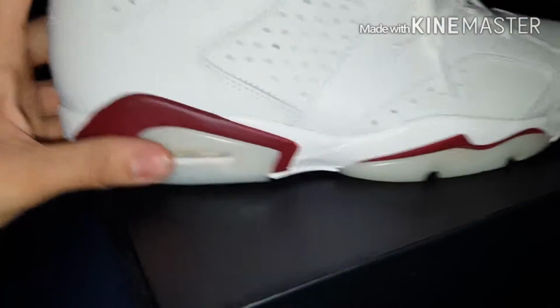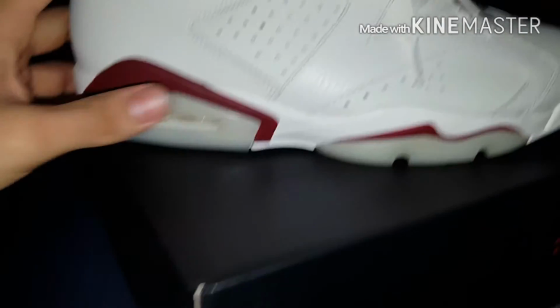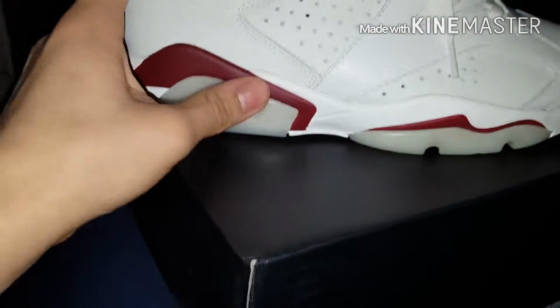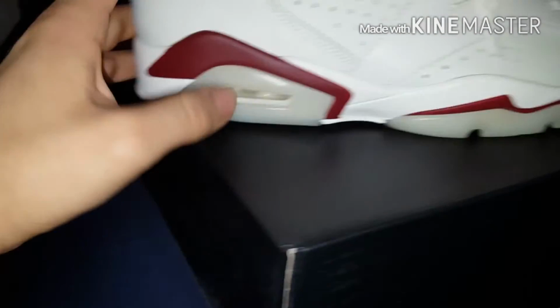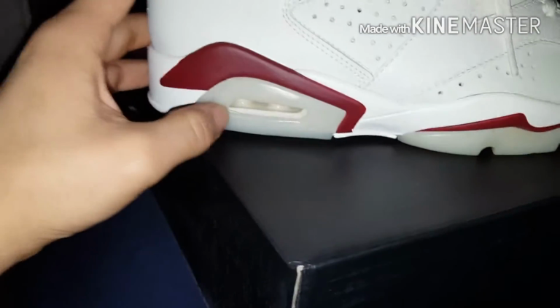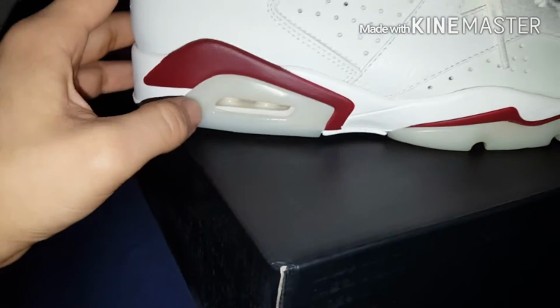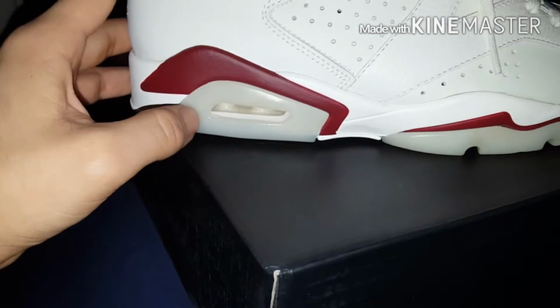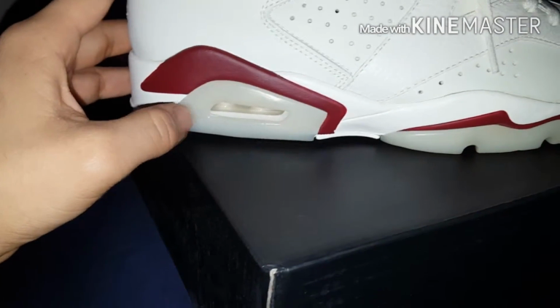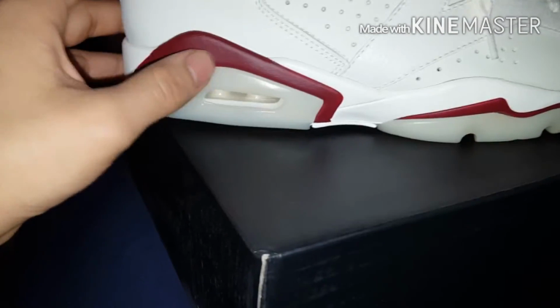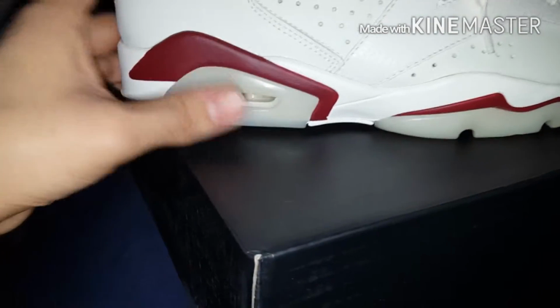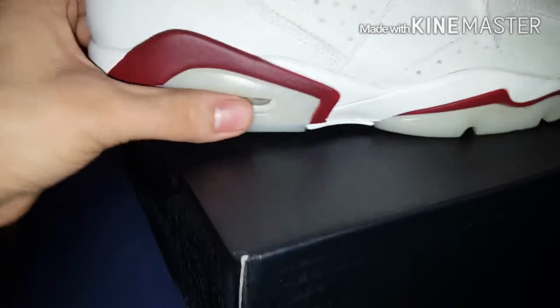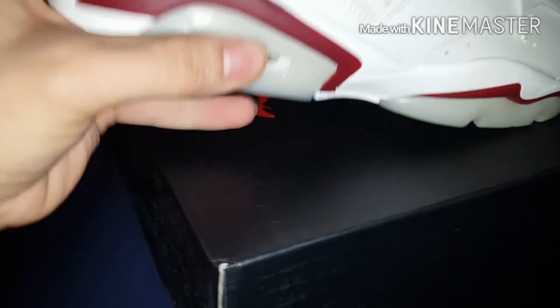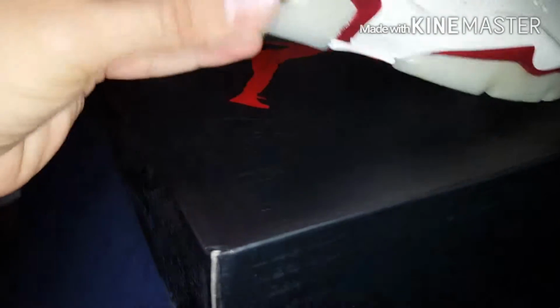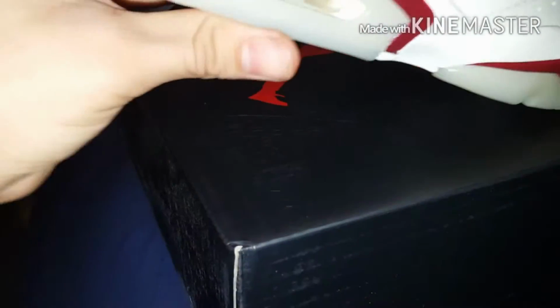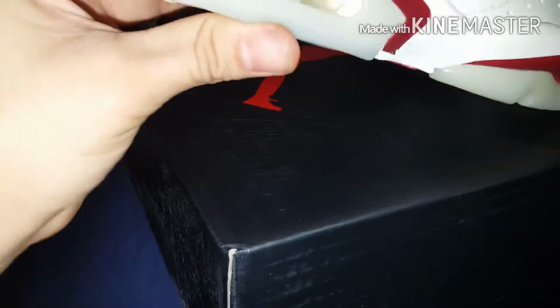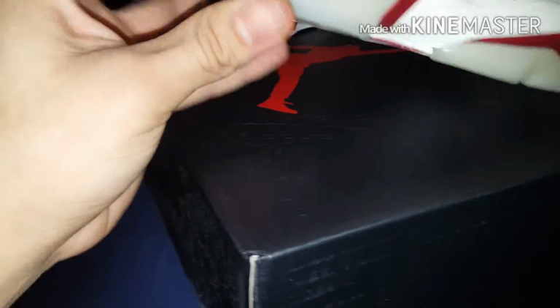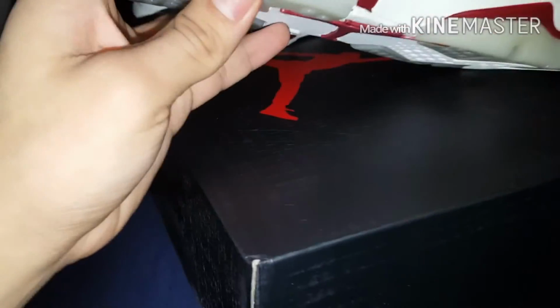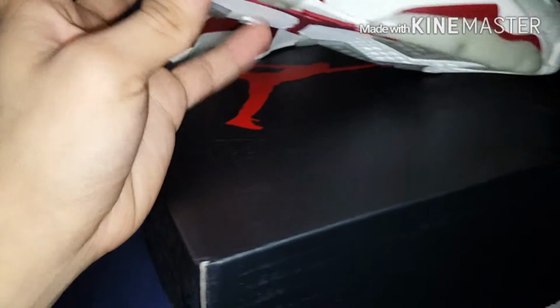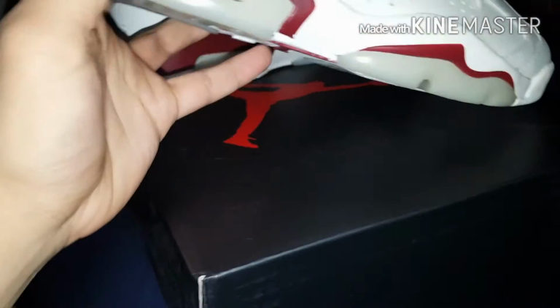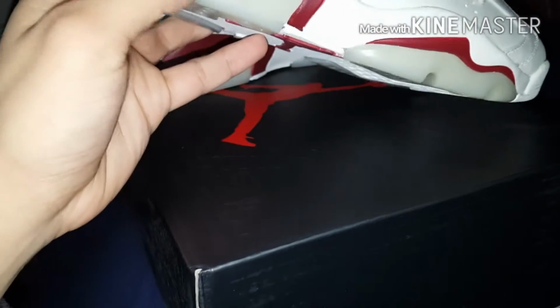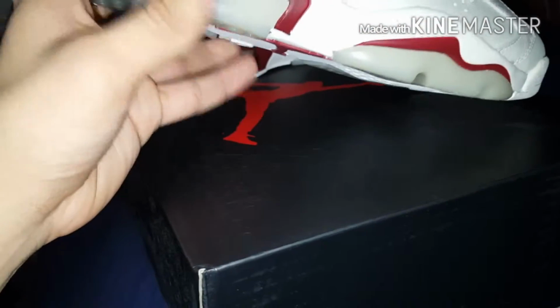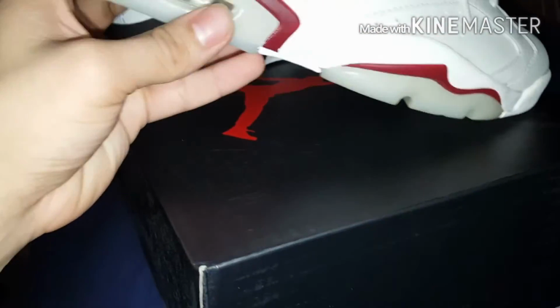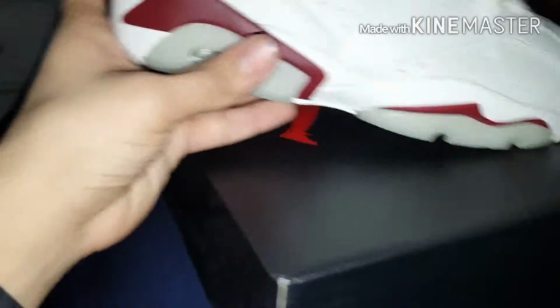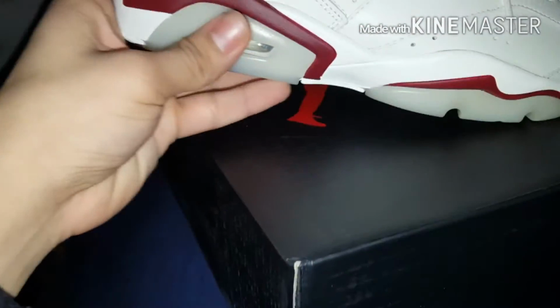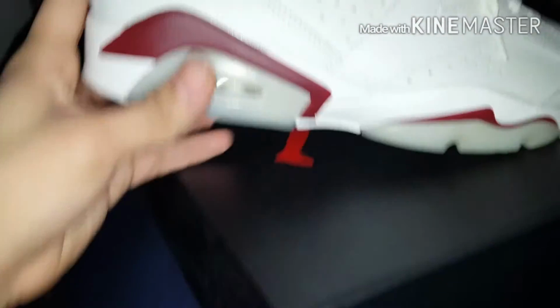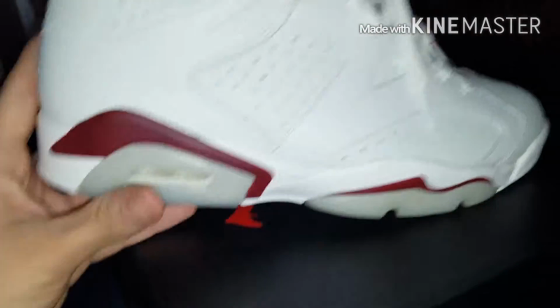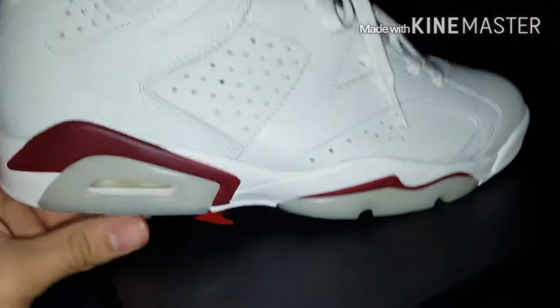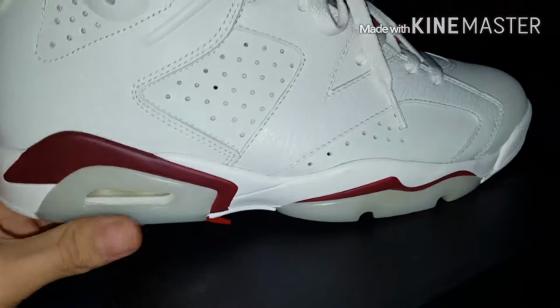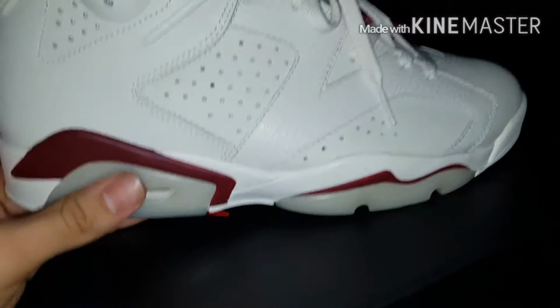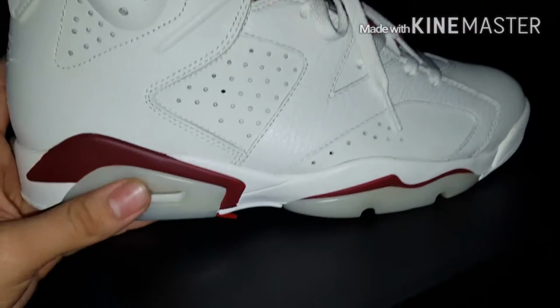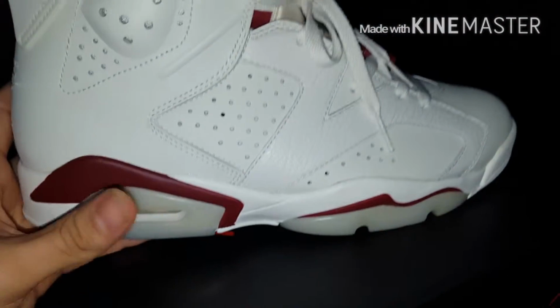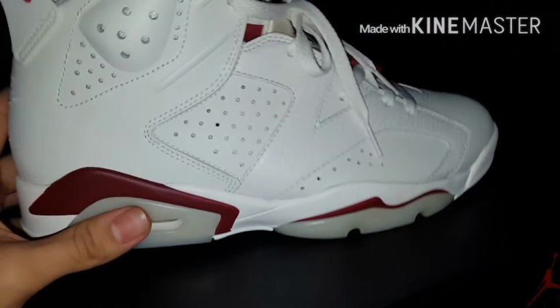I really like the outsoles. They're white, and I prefer these over some of the other colorways overall.